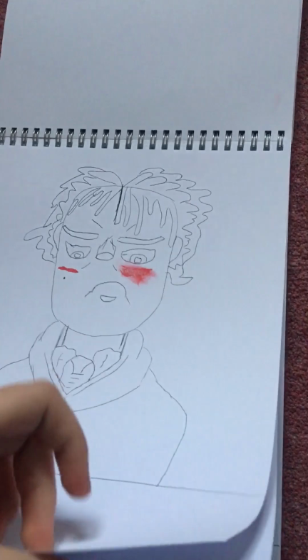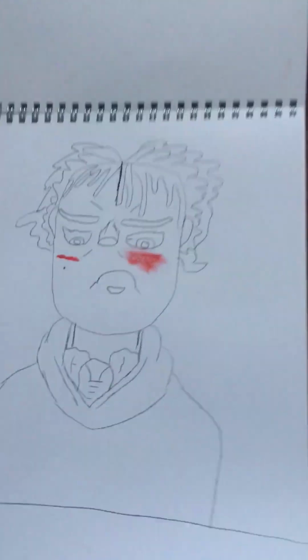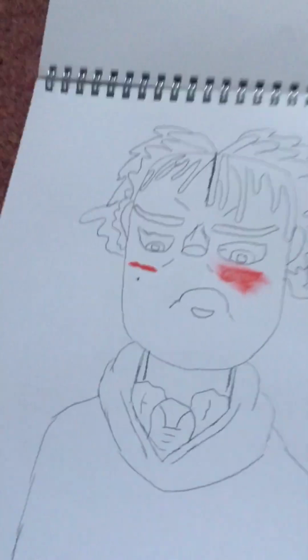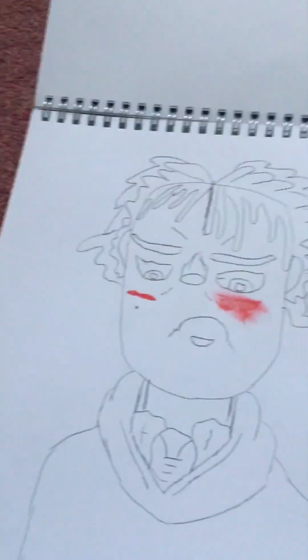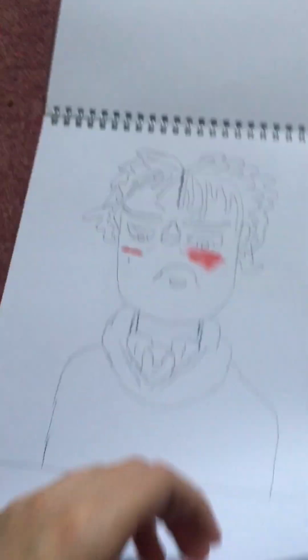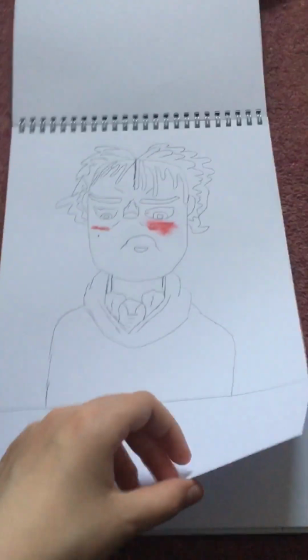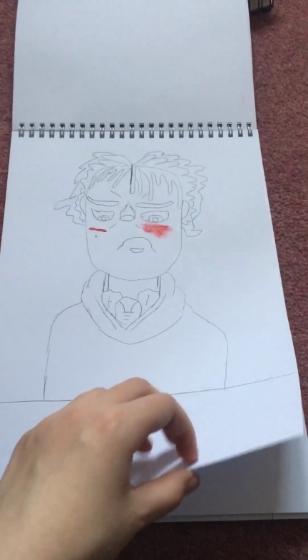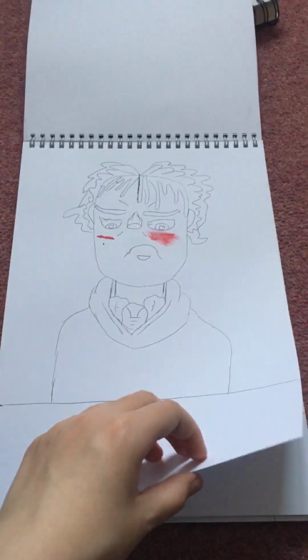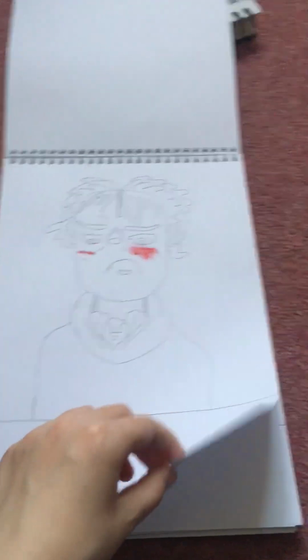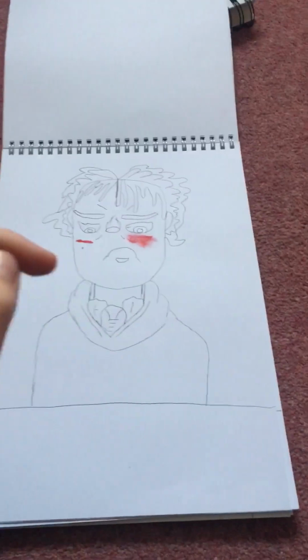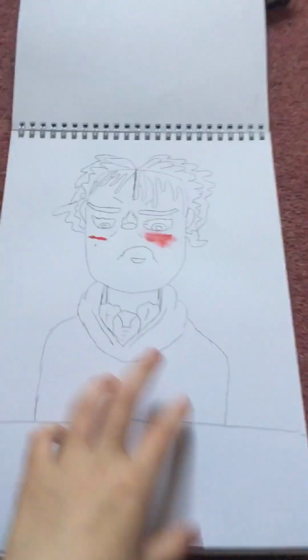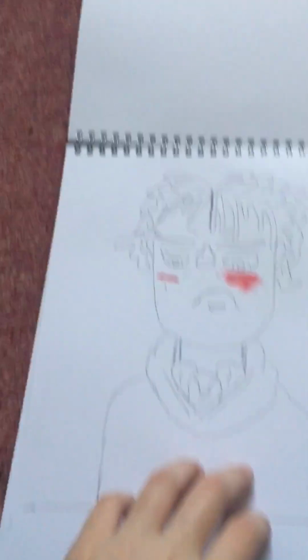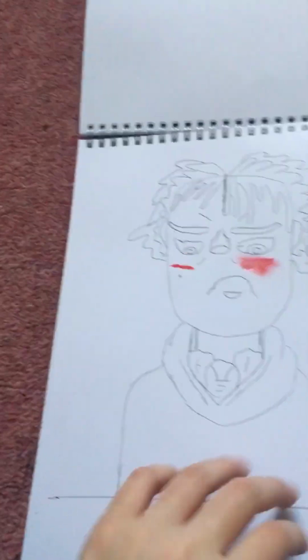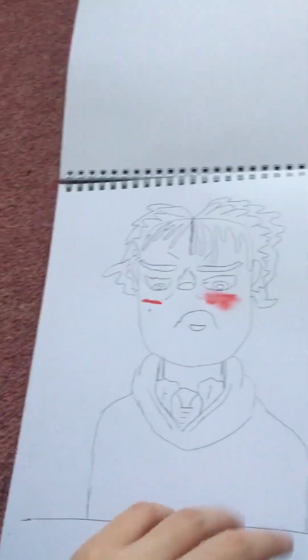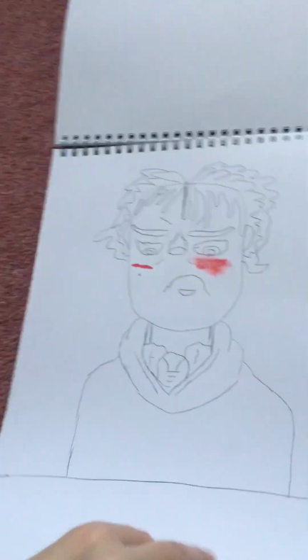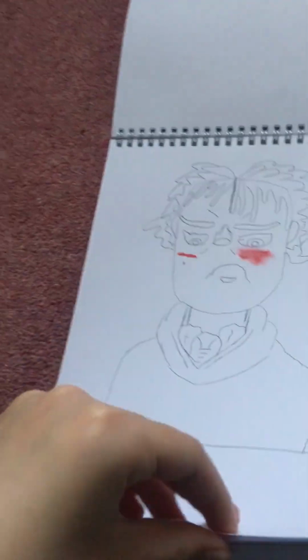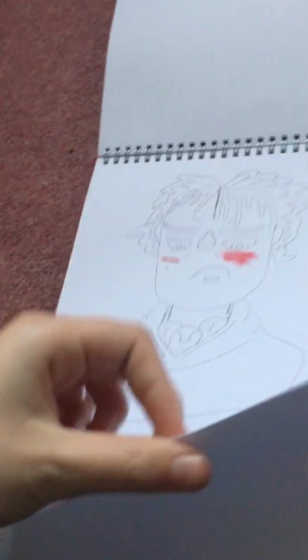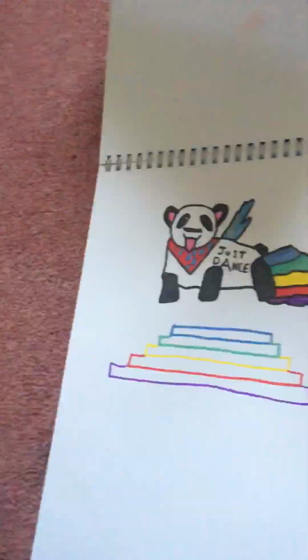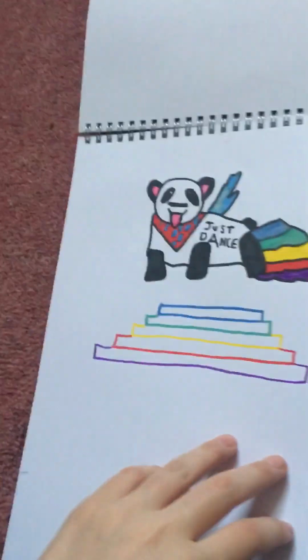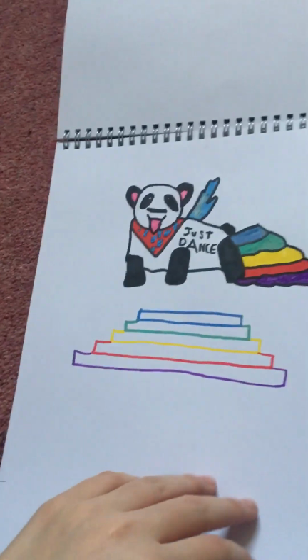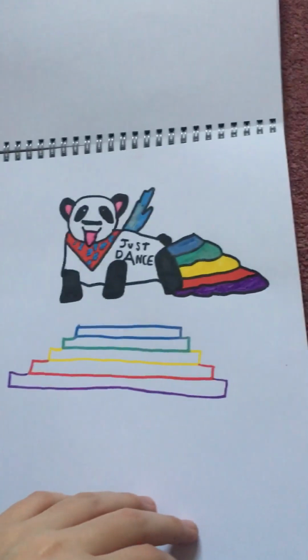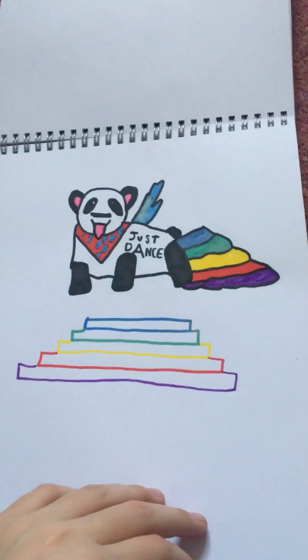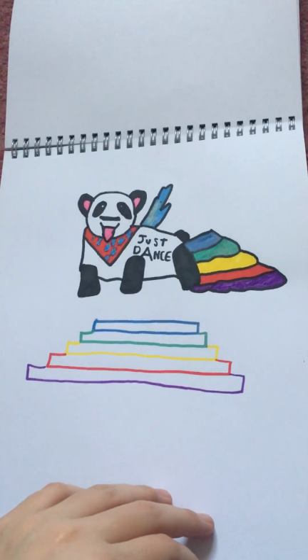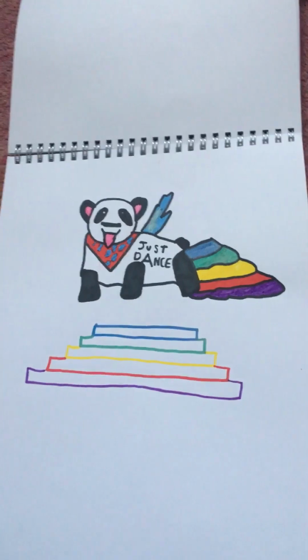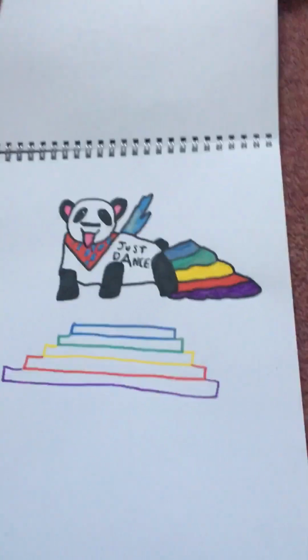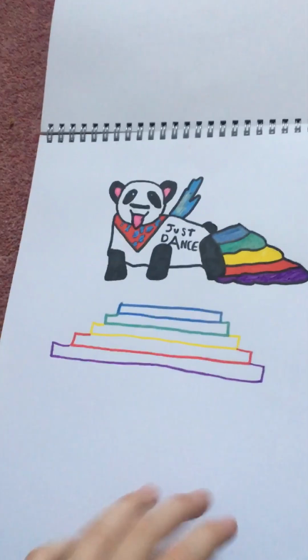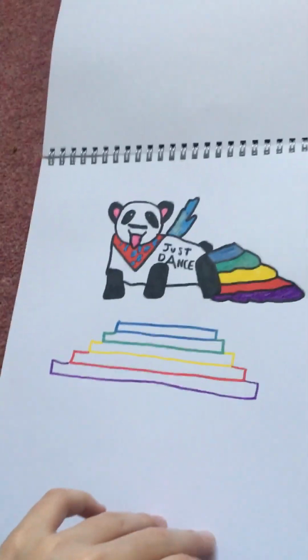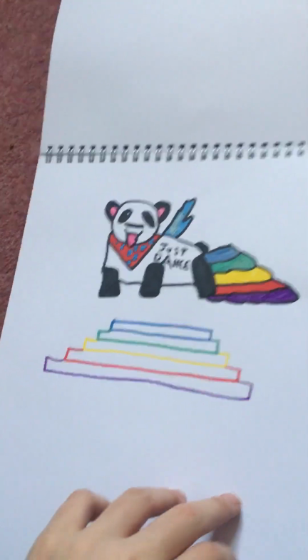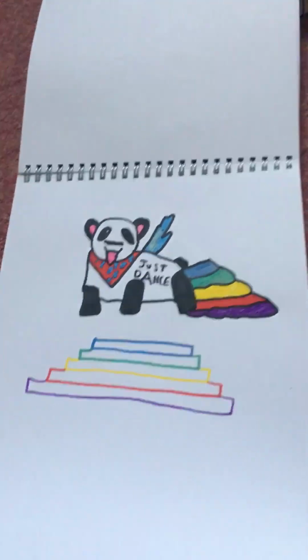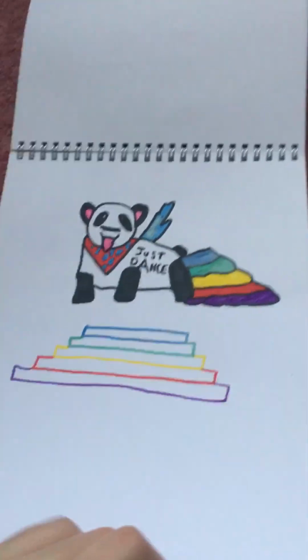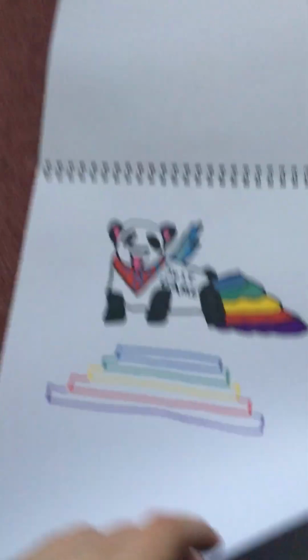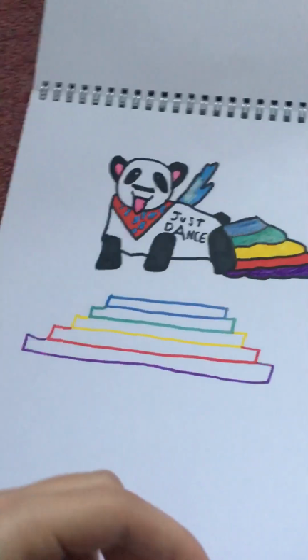Yeah, I didn't finish this one — let me know if I should finish this door drawing. Oh yeah, this is something I've got on my phone, like a standard ring thing, so I just copied it.